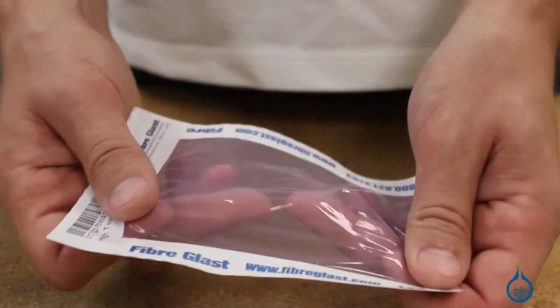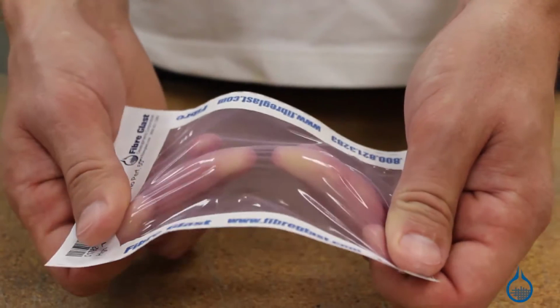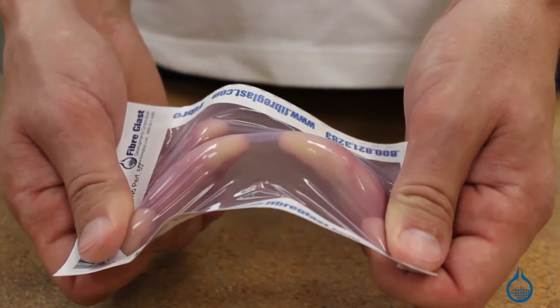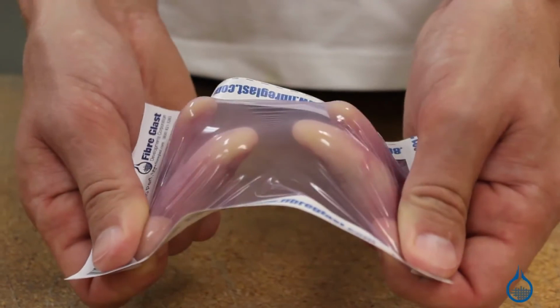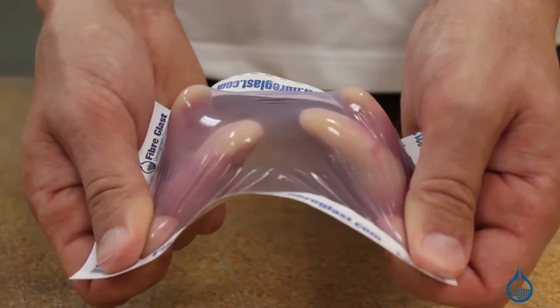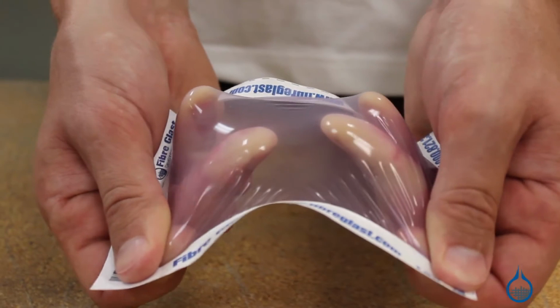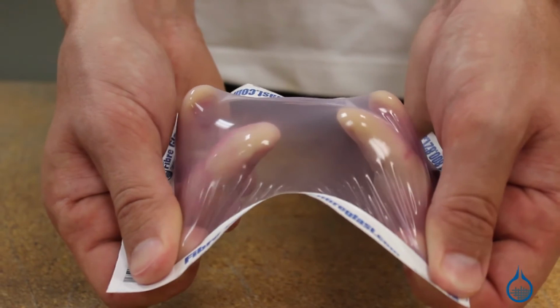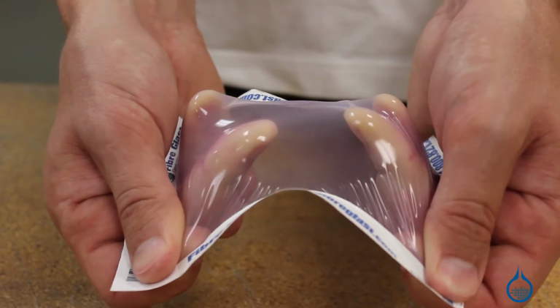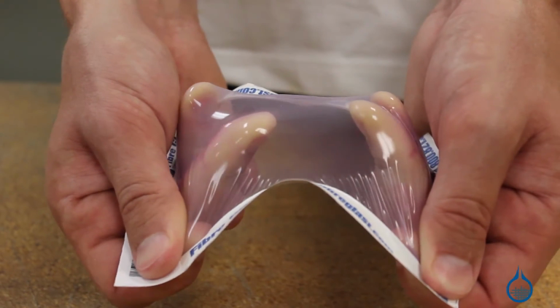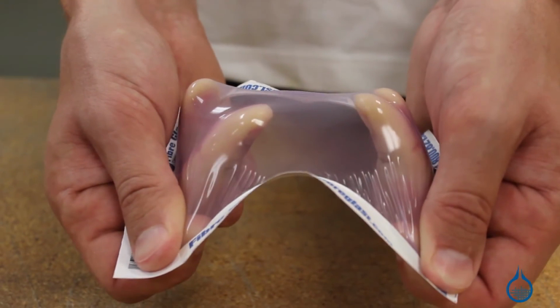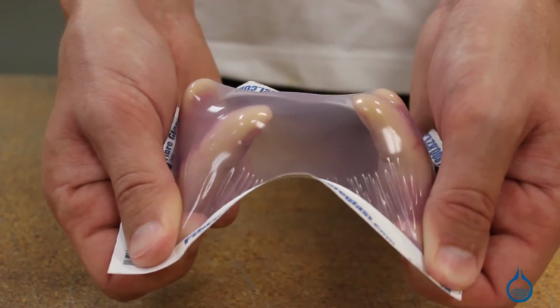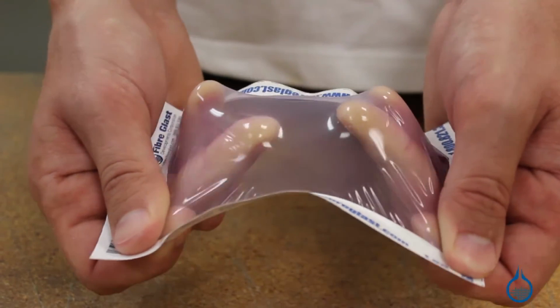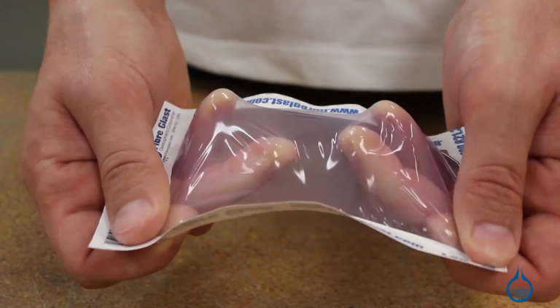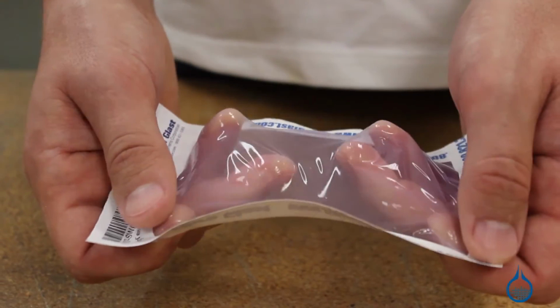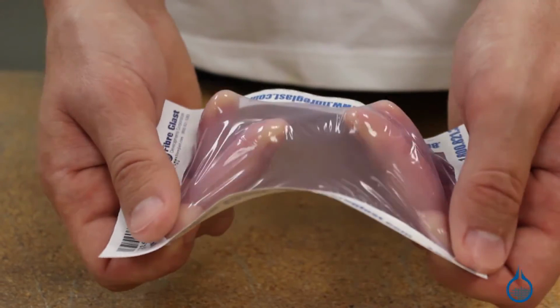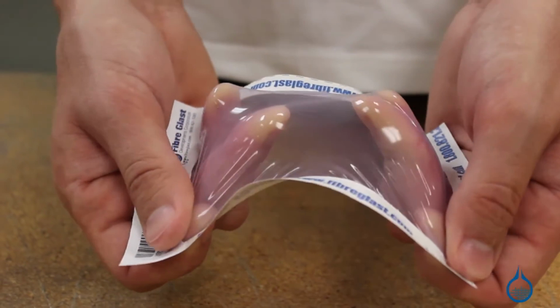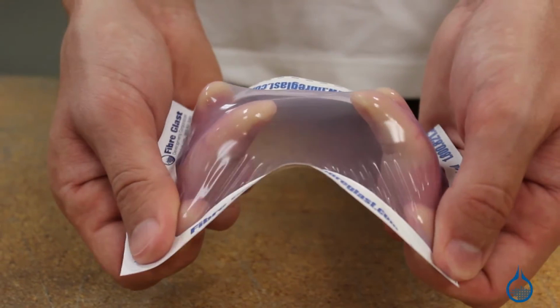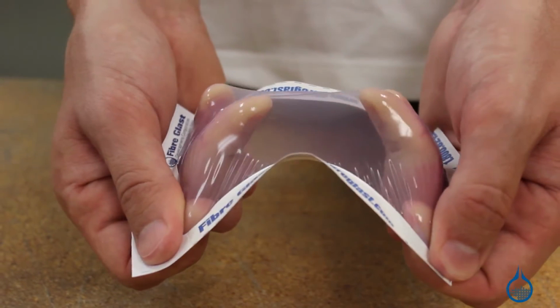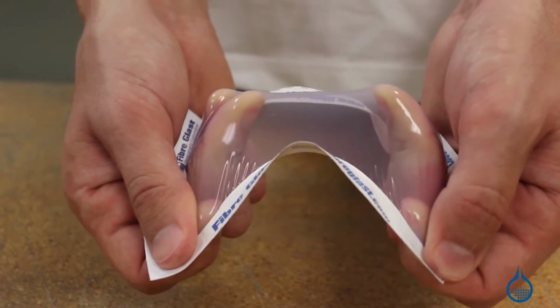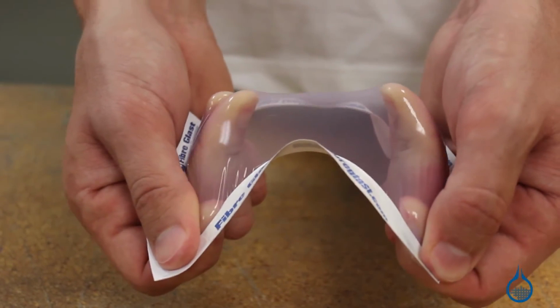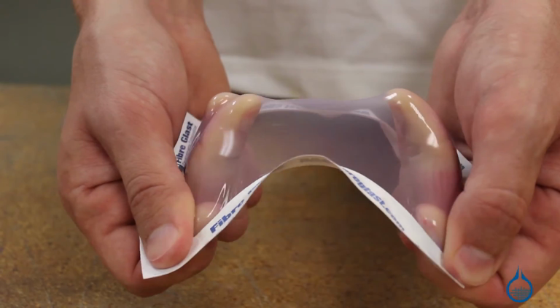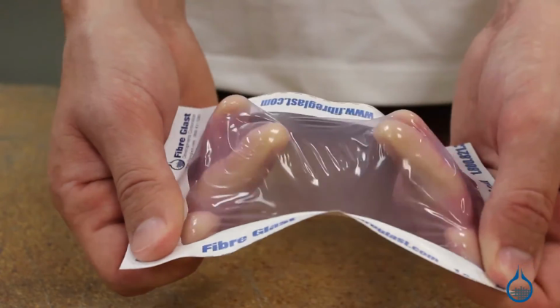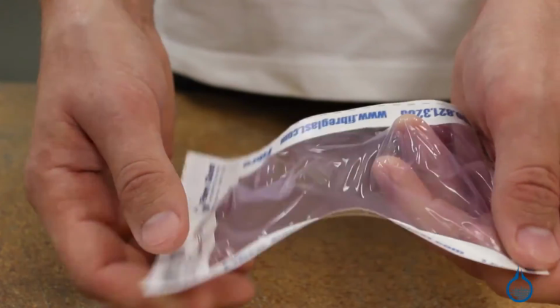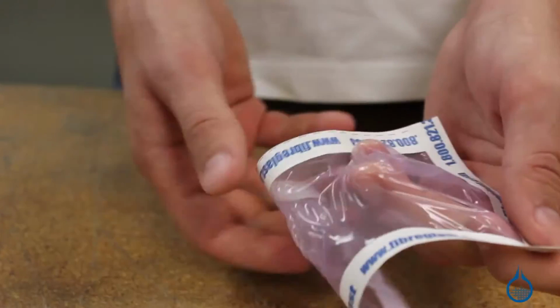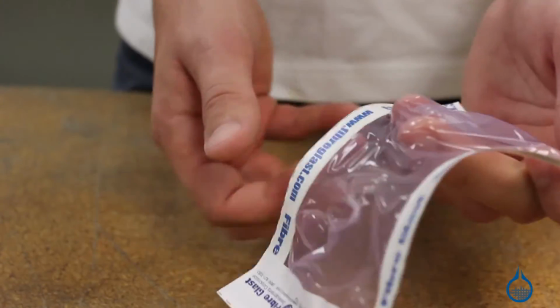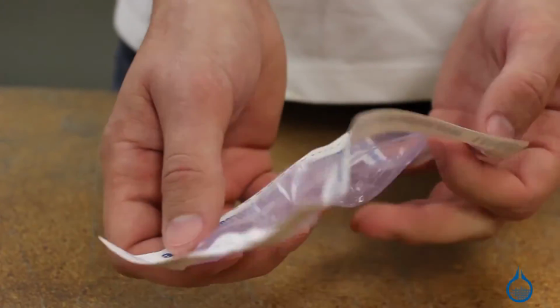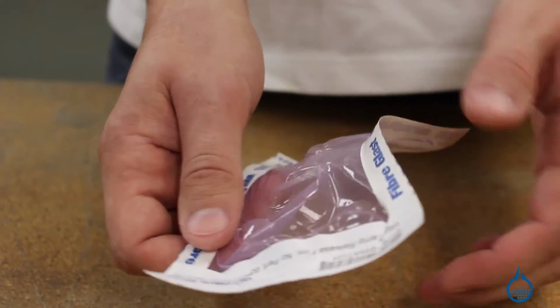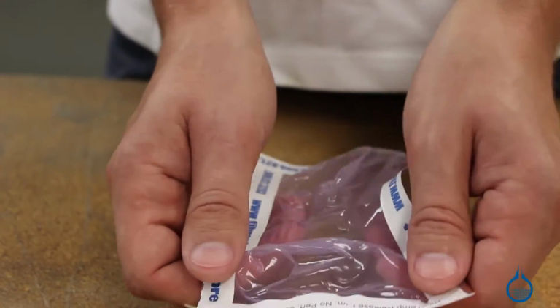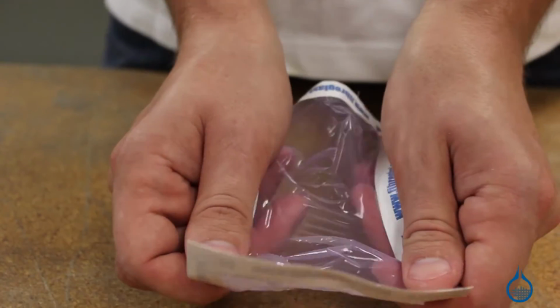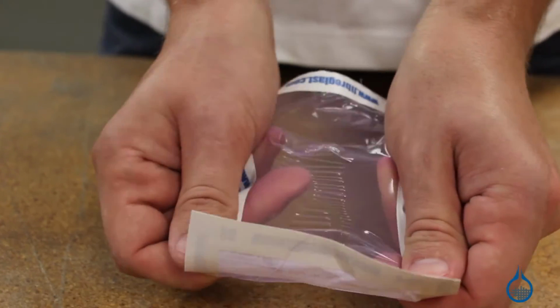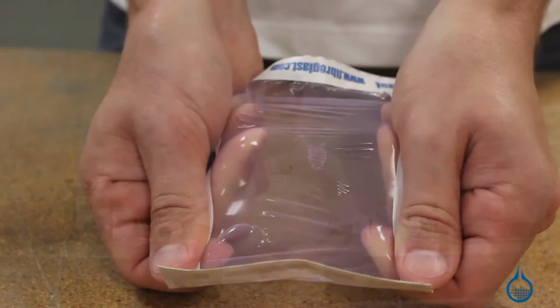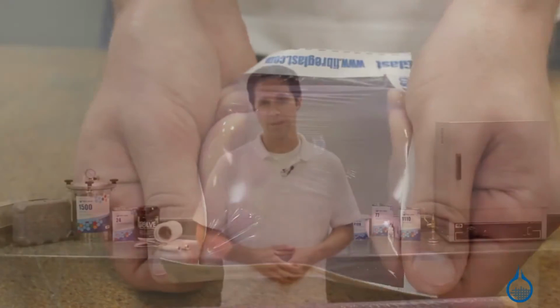First, high temp release film is softer, more durable, and more pliable than other release films. For these reasons this film offers high elongation, which means it stretches to cover parts with complex shapes.